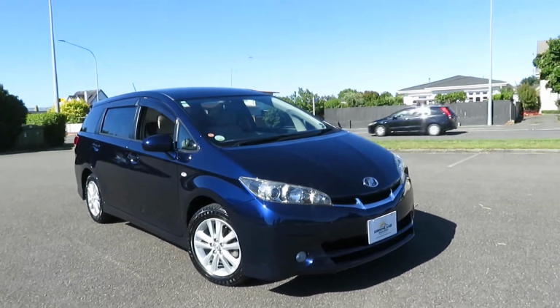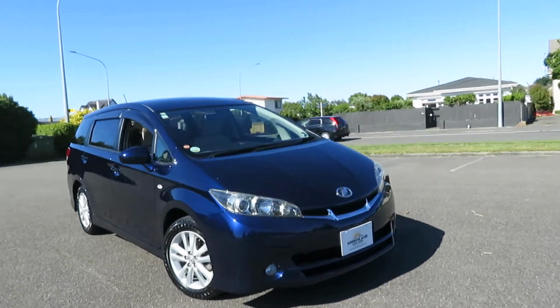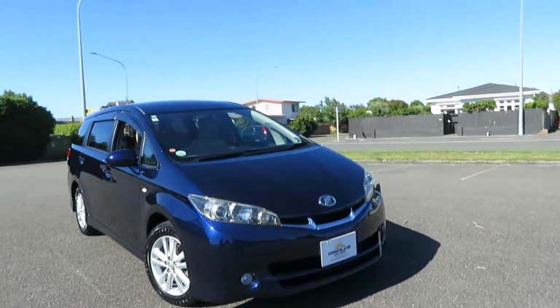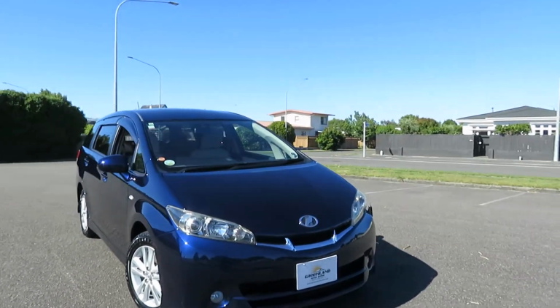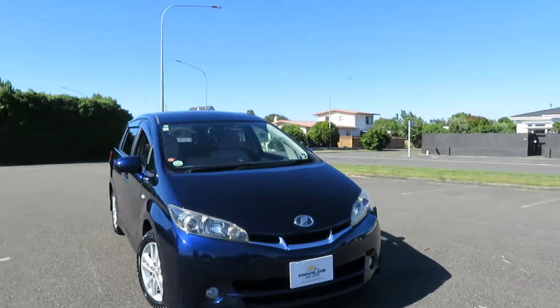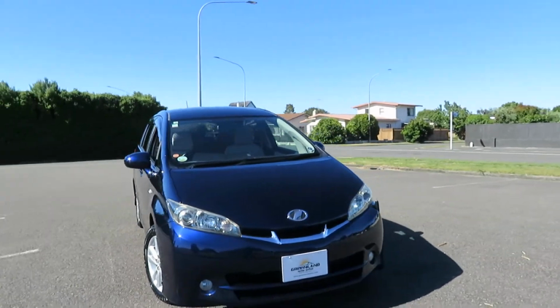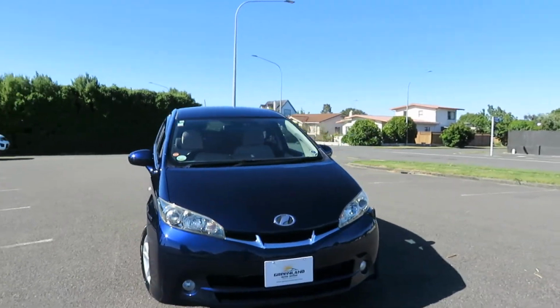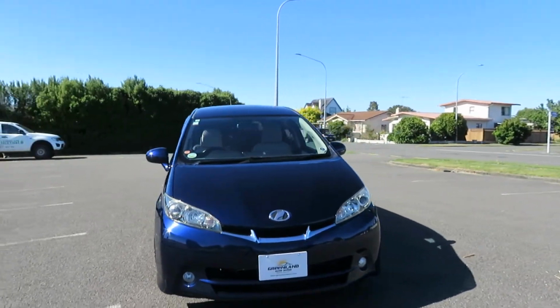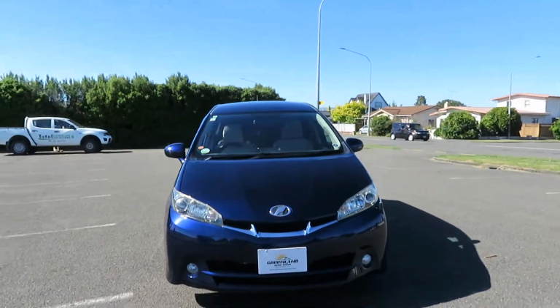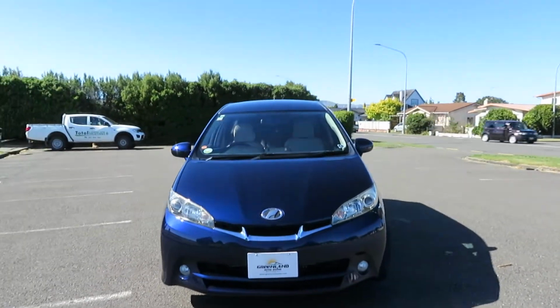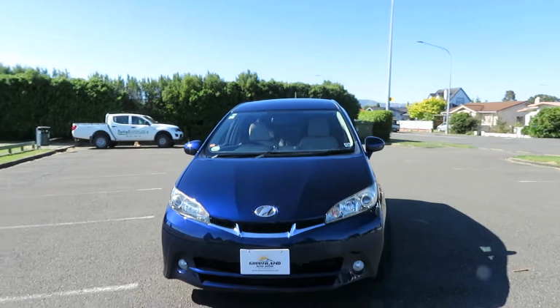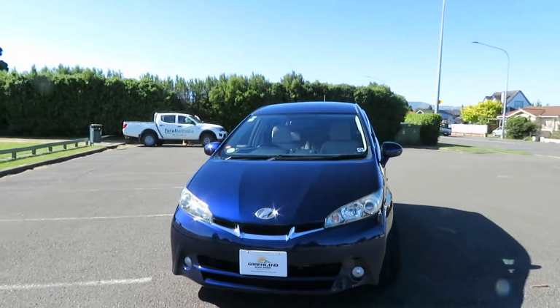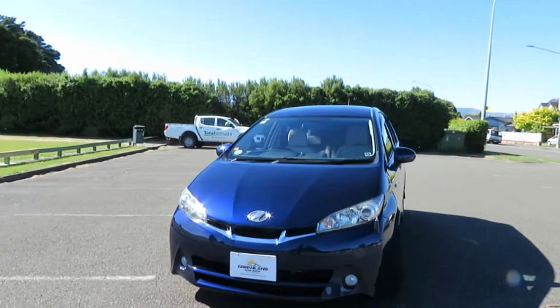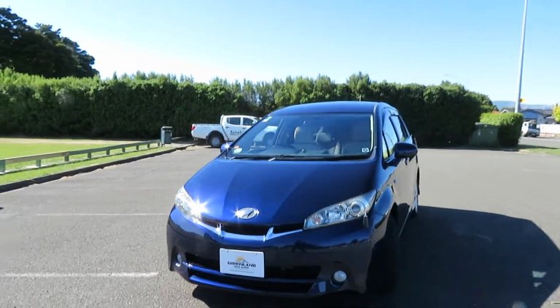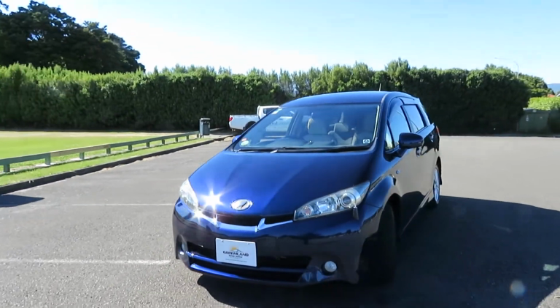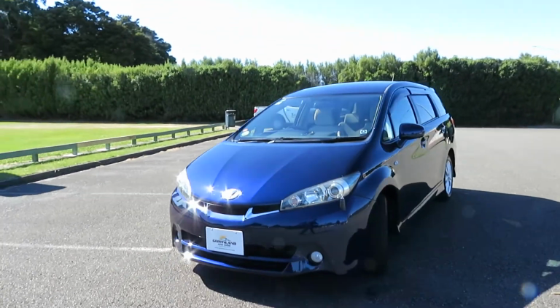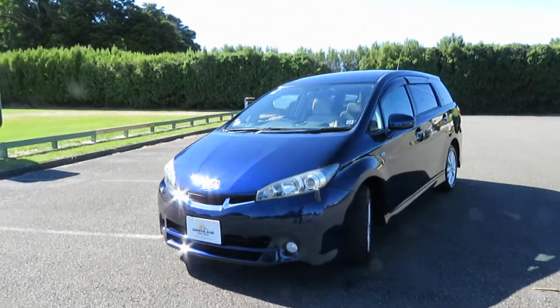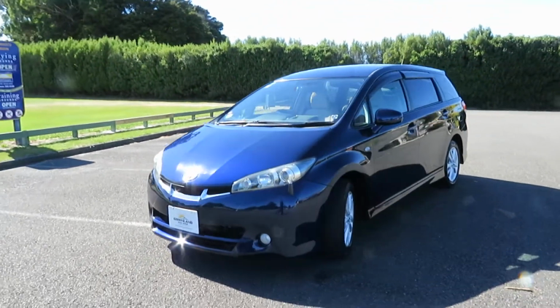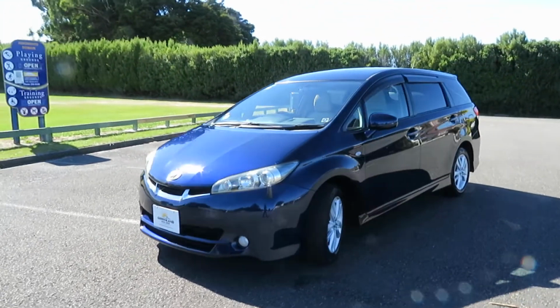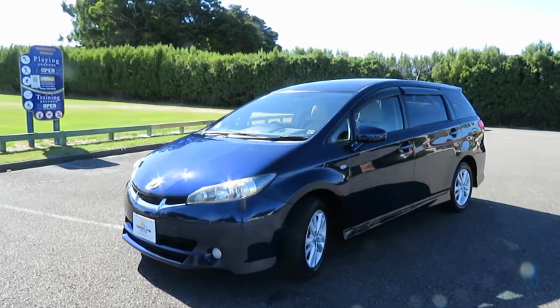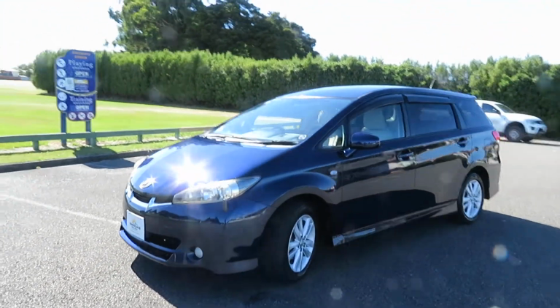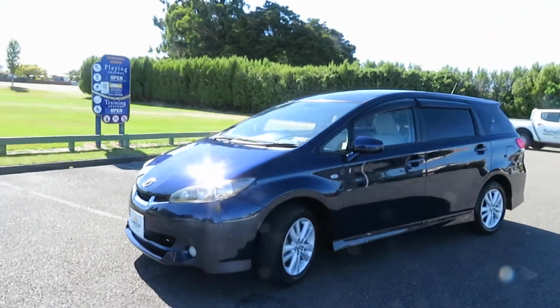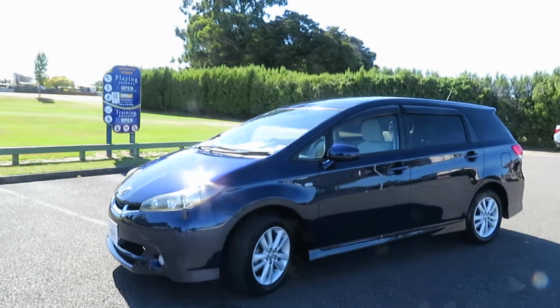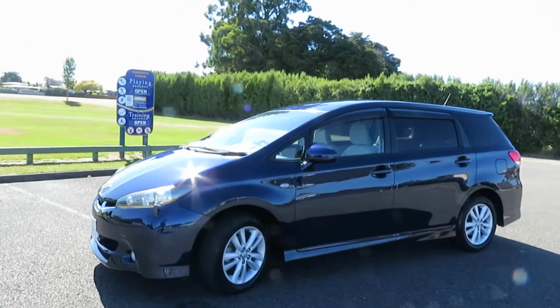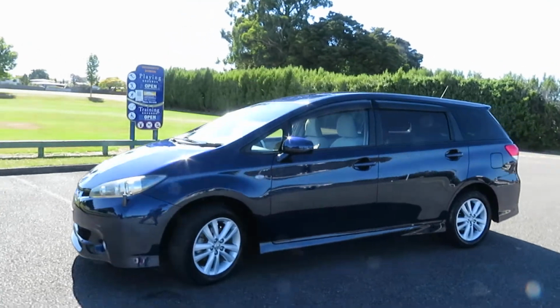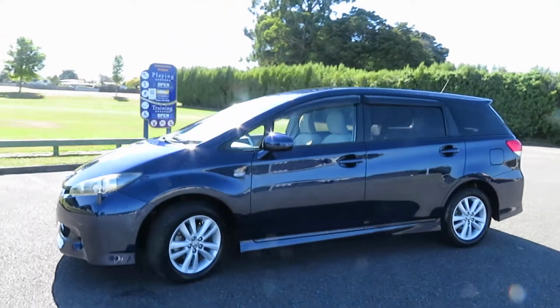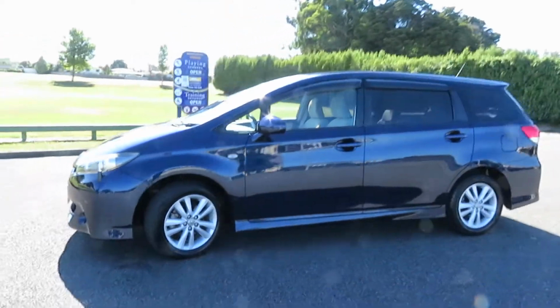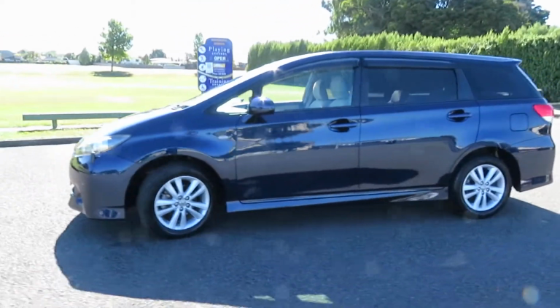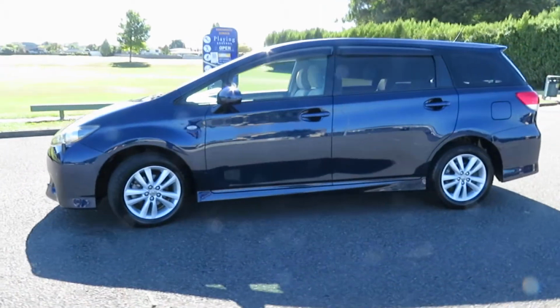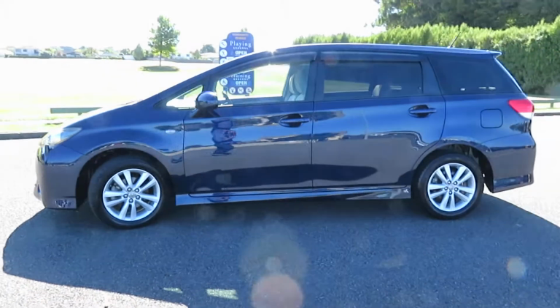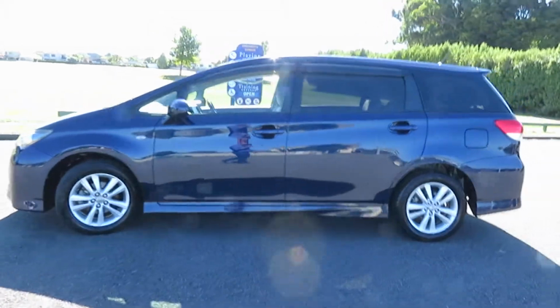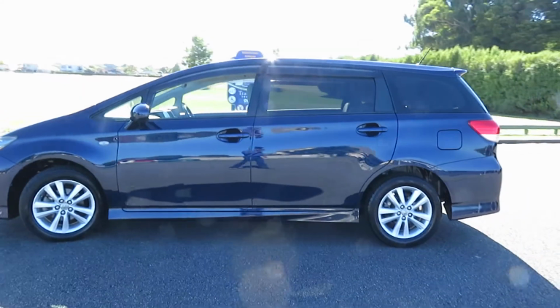Hello and welcome to Greenland Autos. Have a look at this freshly imported 2010 Toyota Wish 1.8 S edition, smart in navy blue and fully protected by ceramic coating. Vehicle is in excellent condition, neat and tidy.